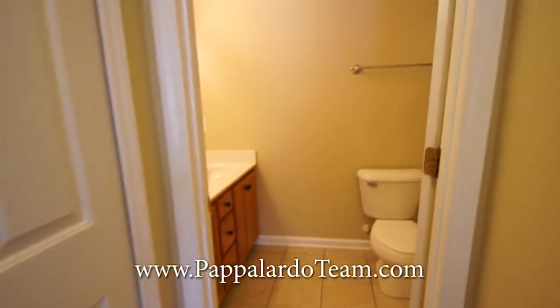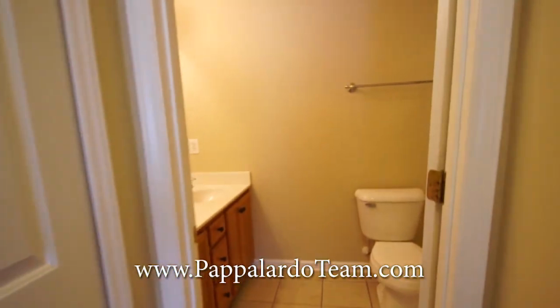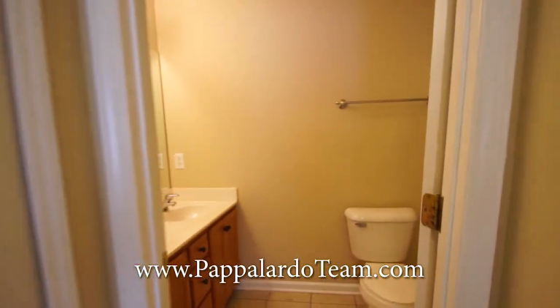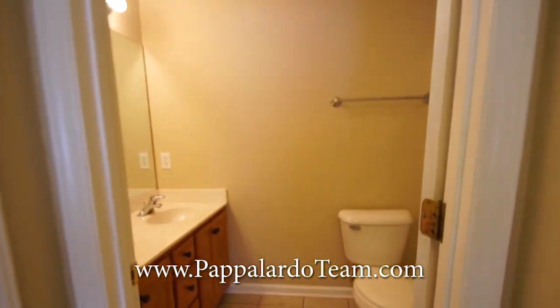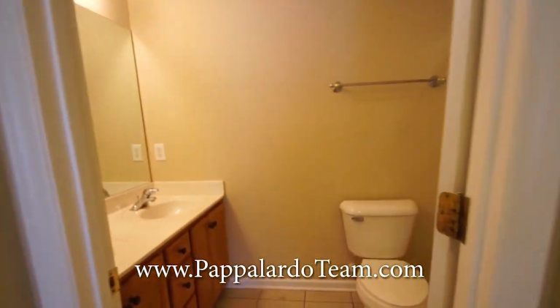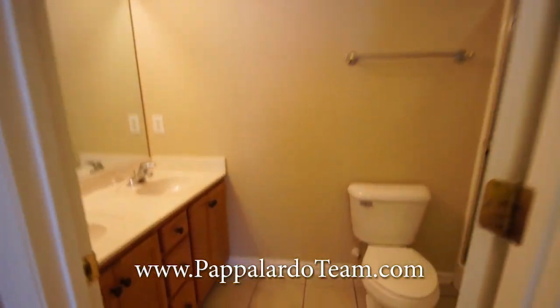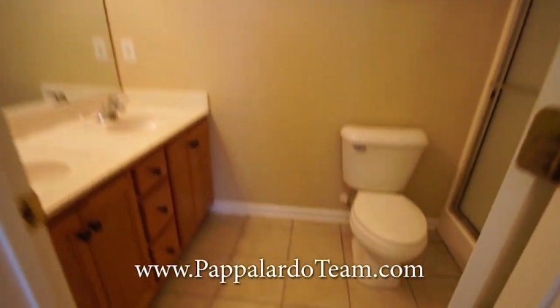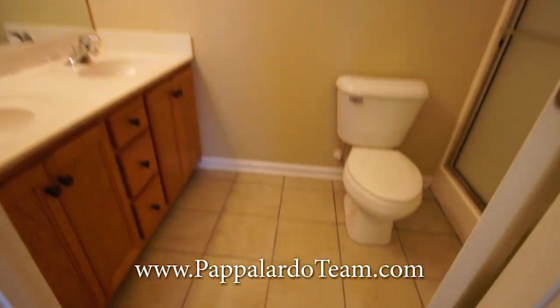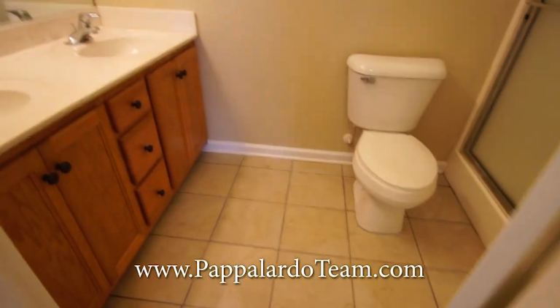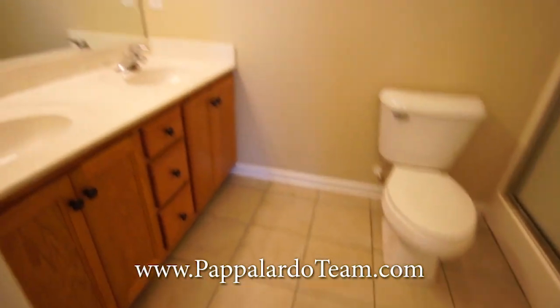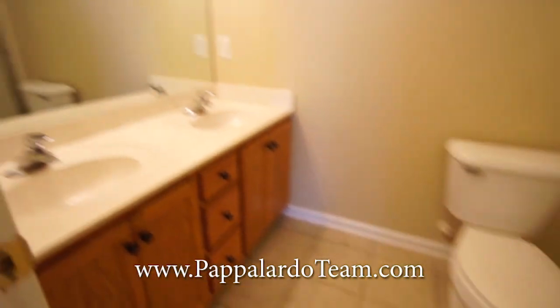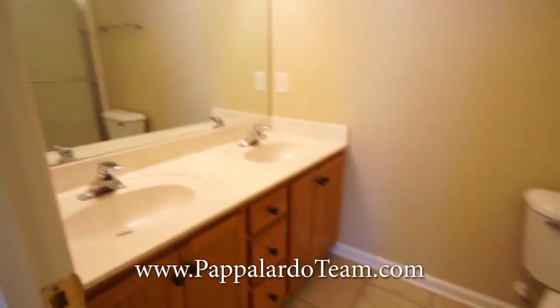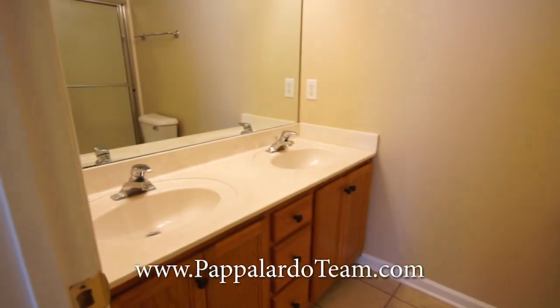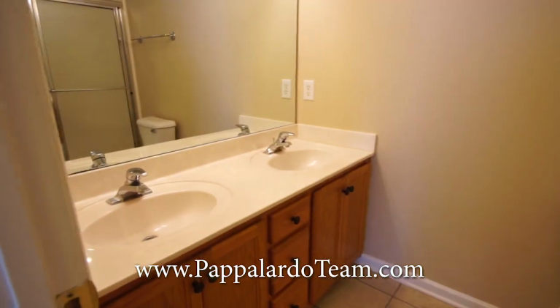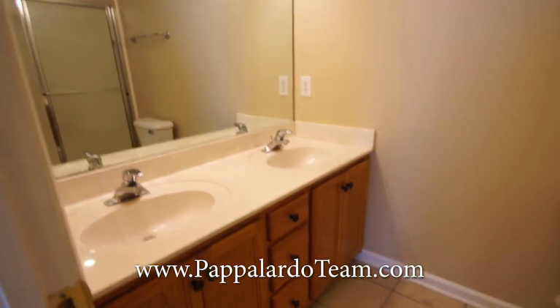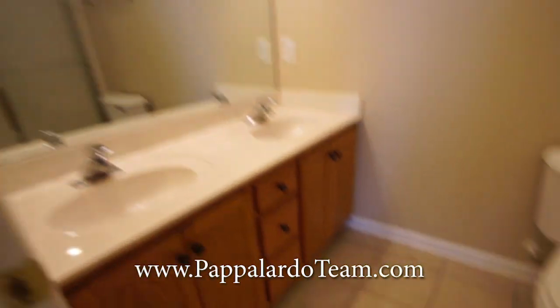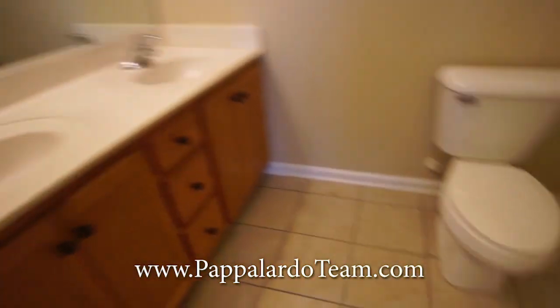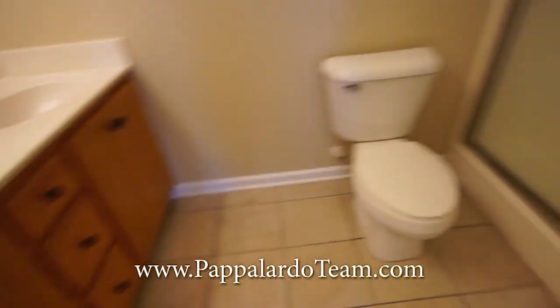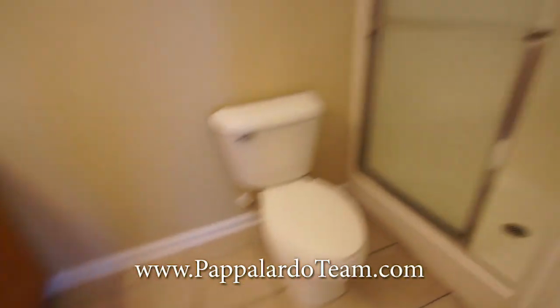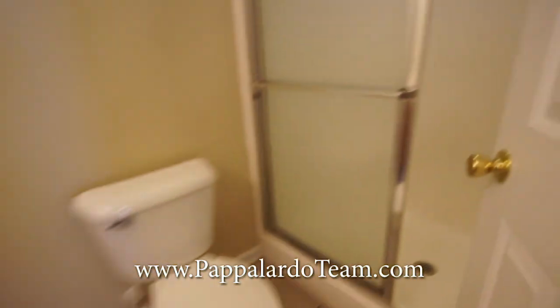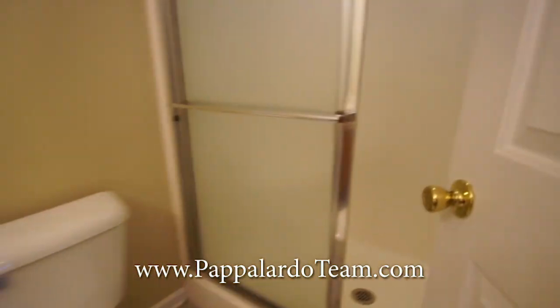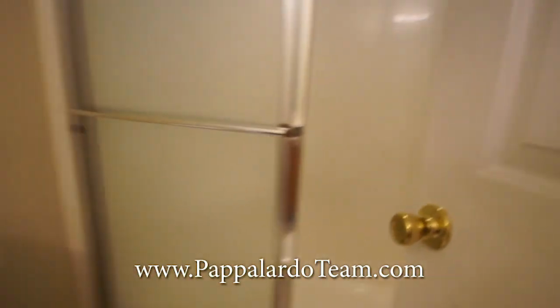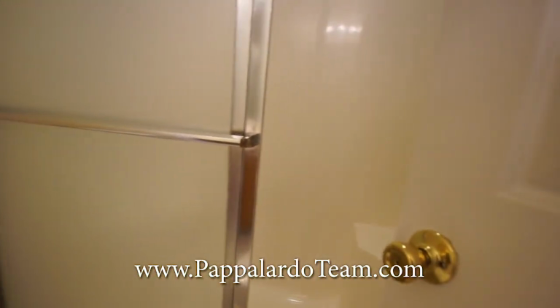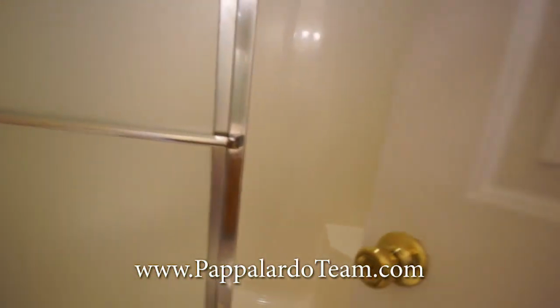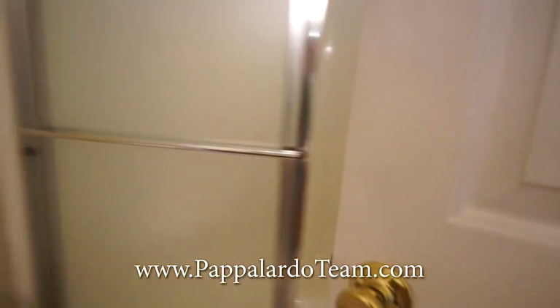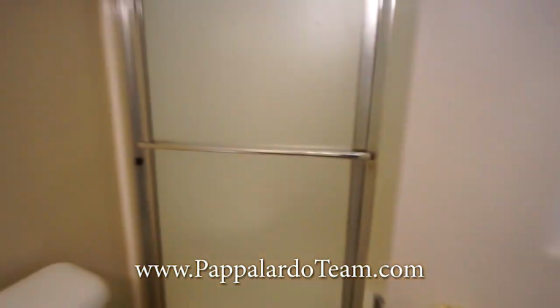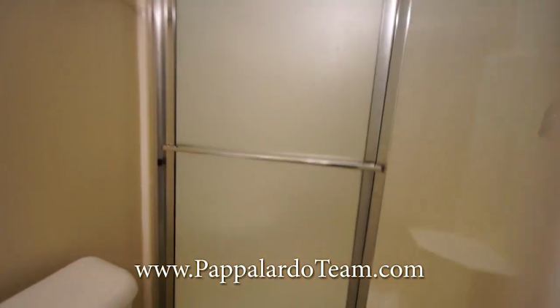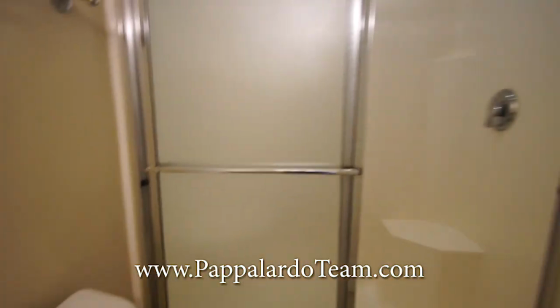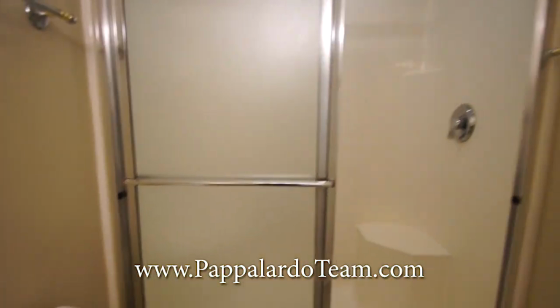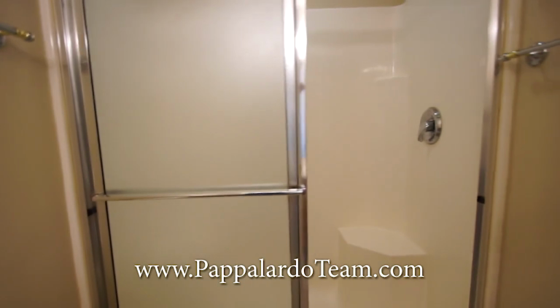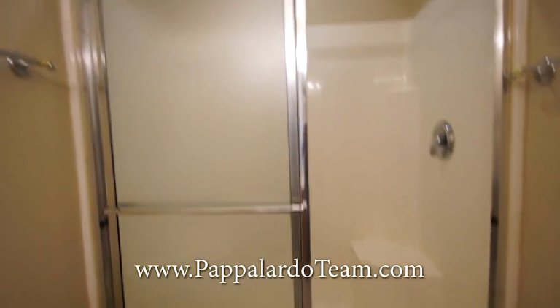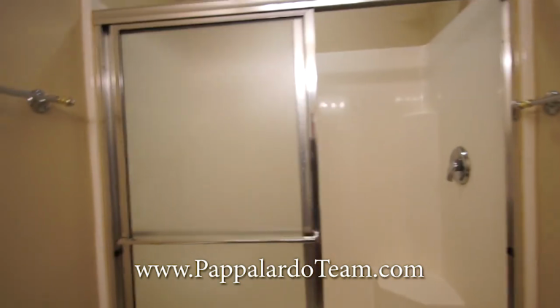Here's the master bath. It has tile floors, a double vanity, and a stand-up shower.